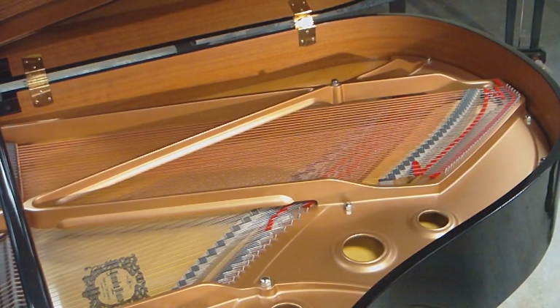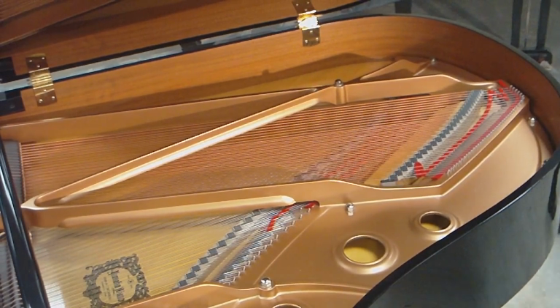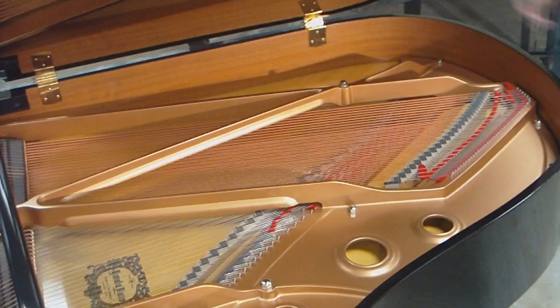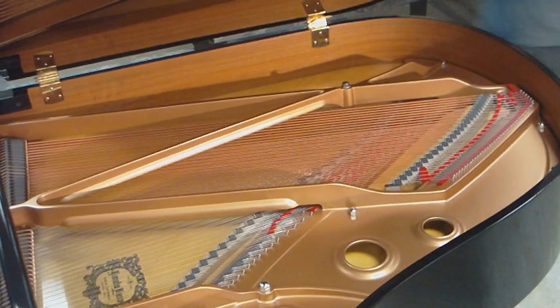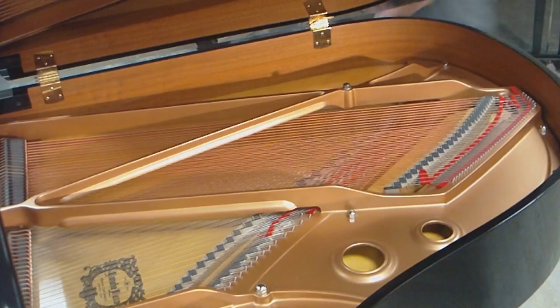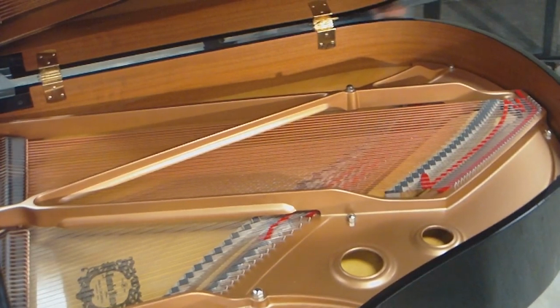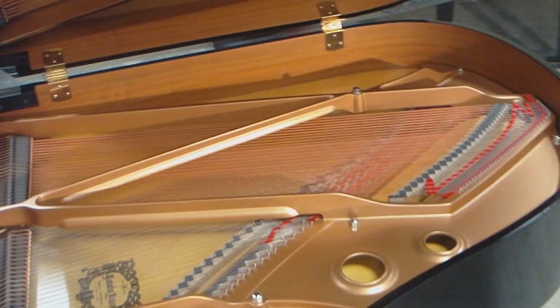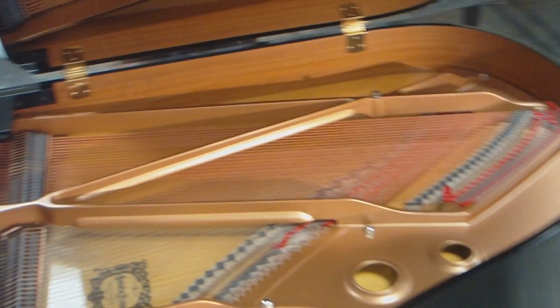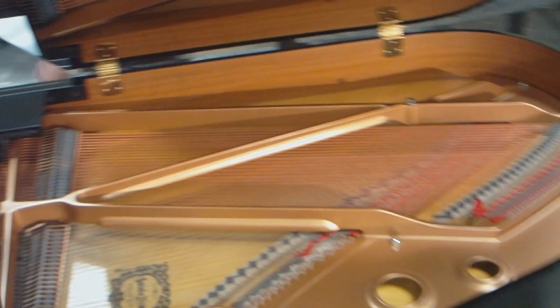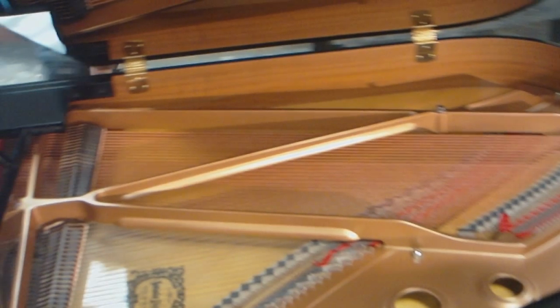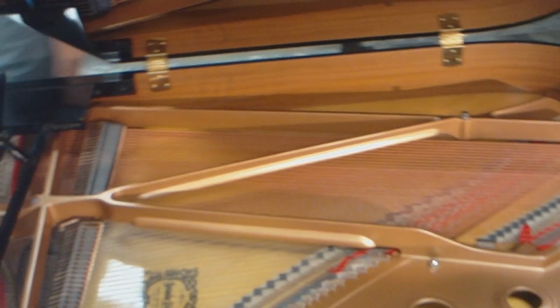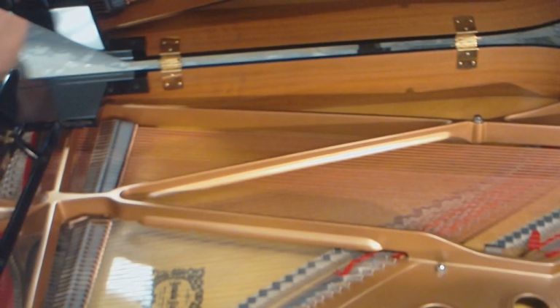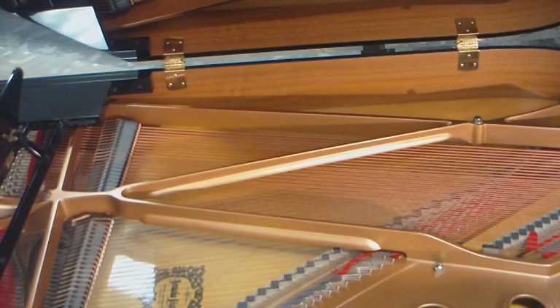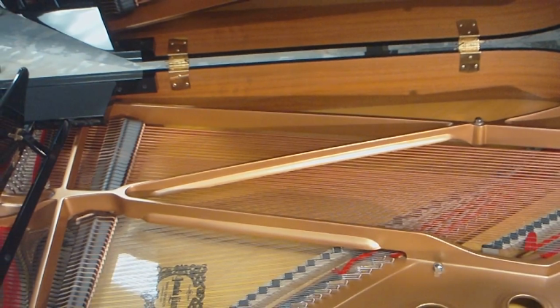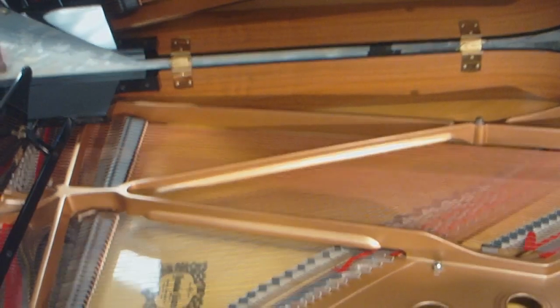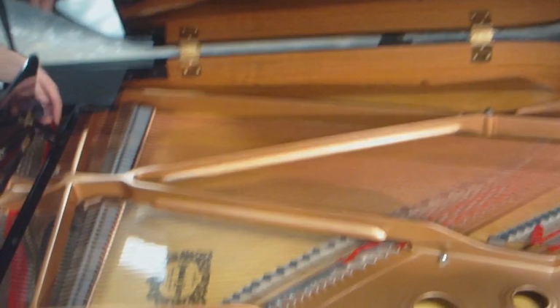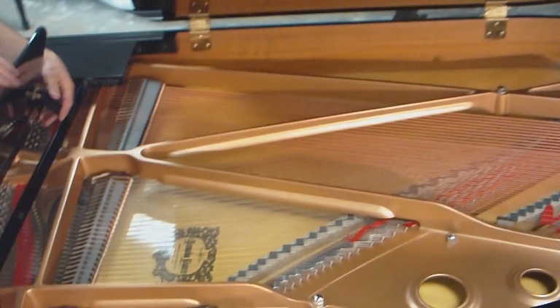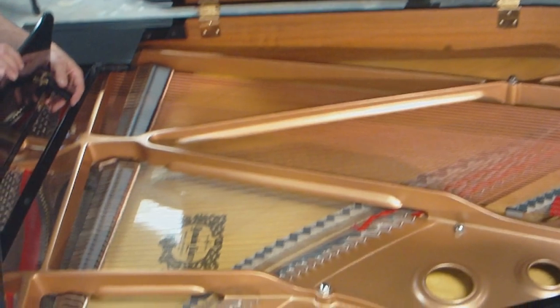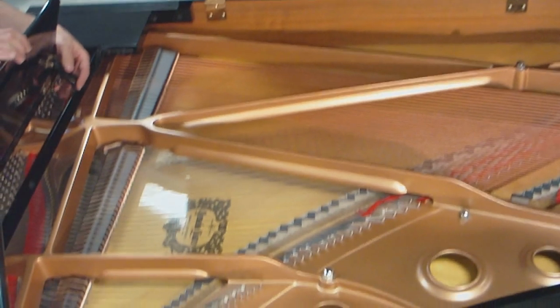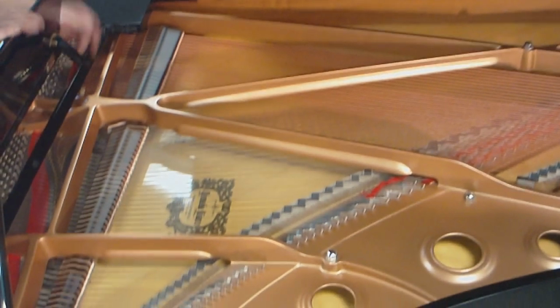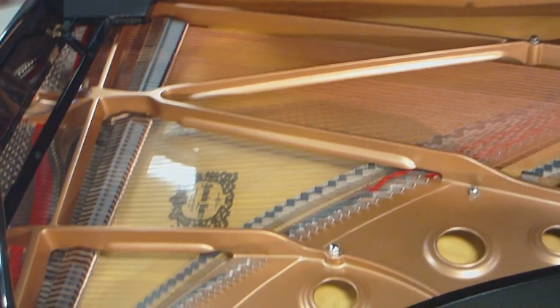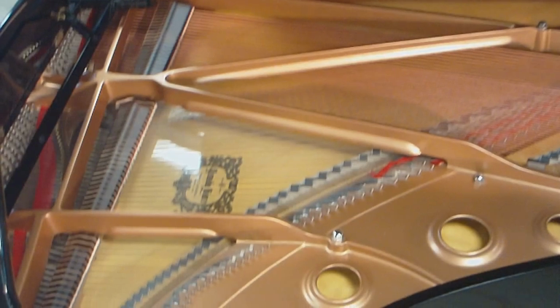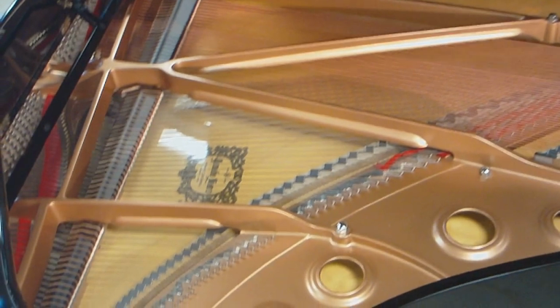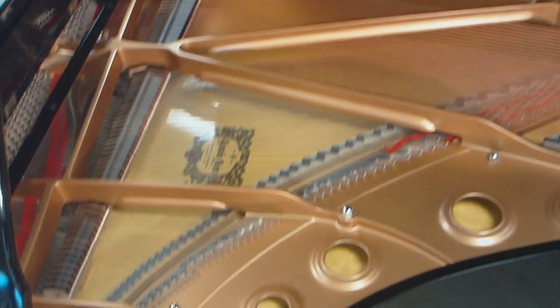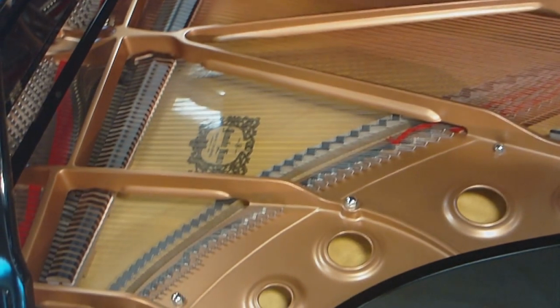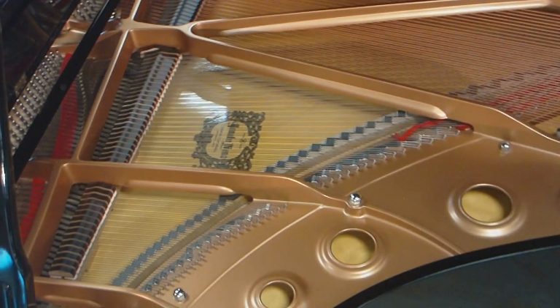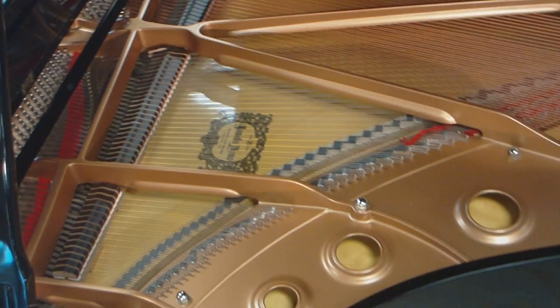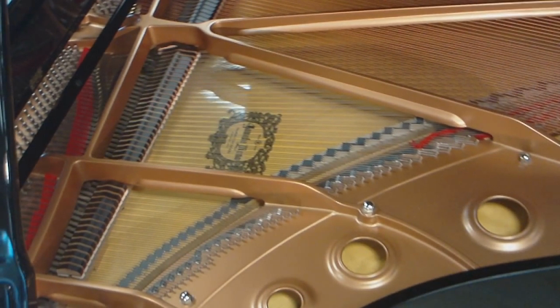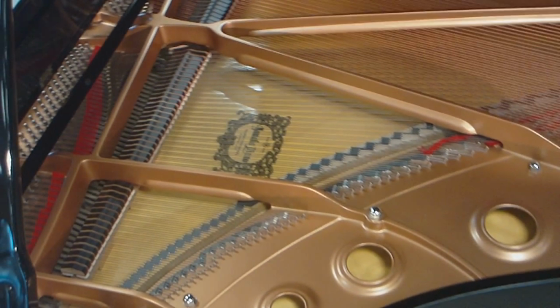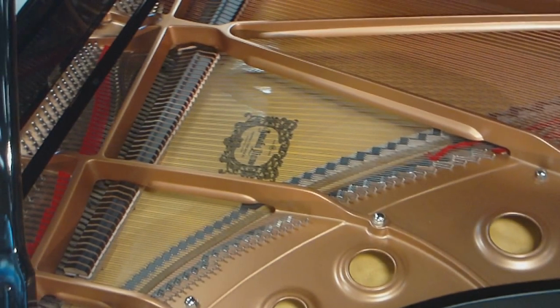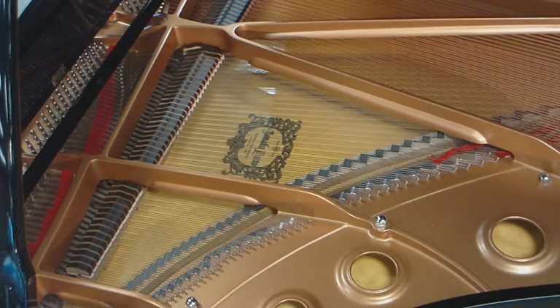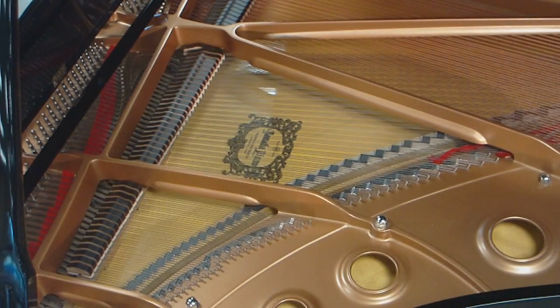I'm going to play the piano a little bit. The camera will pan around and give you some of the inside of the piano and some details.